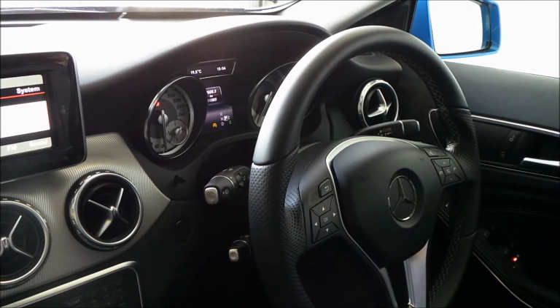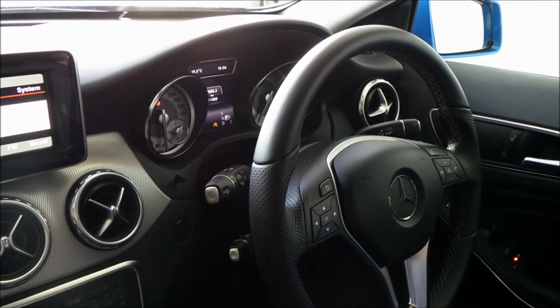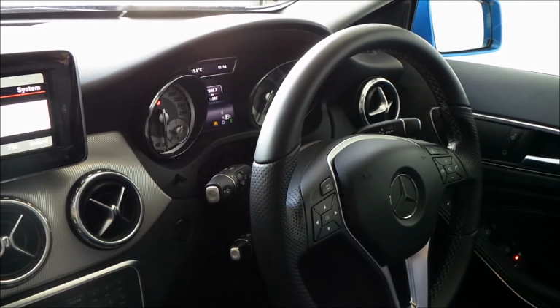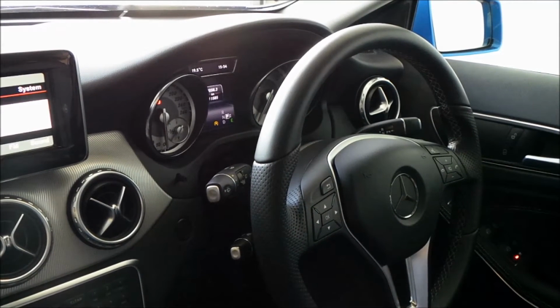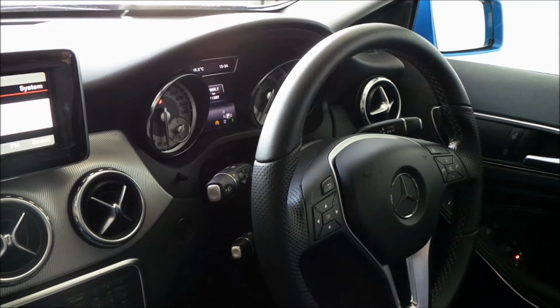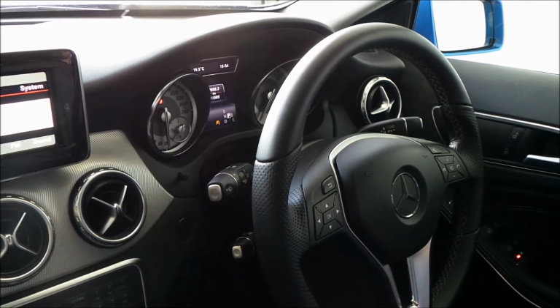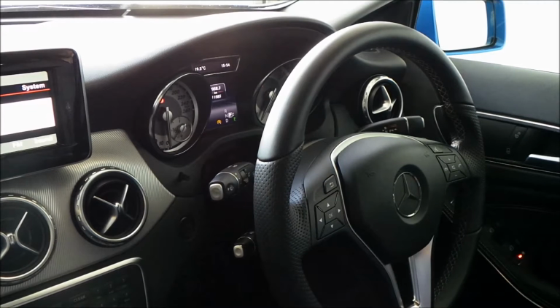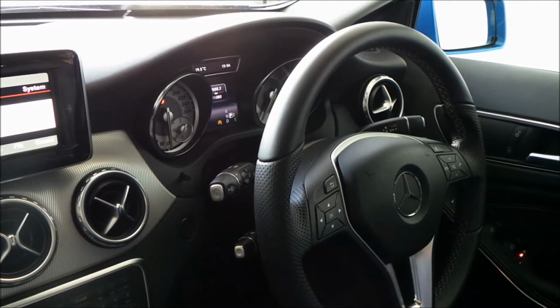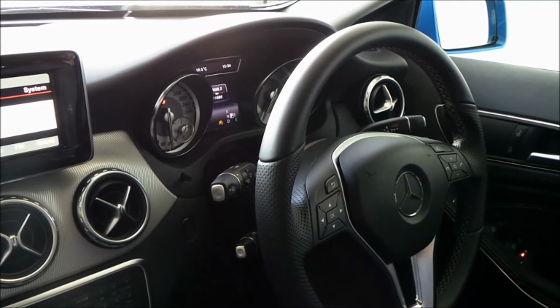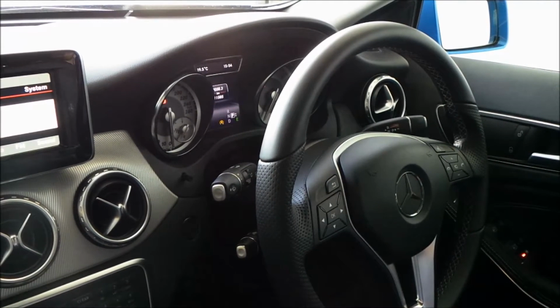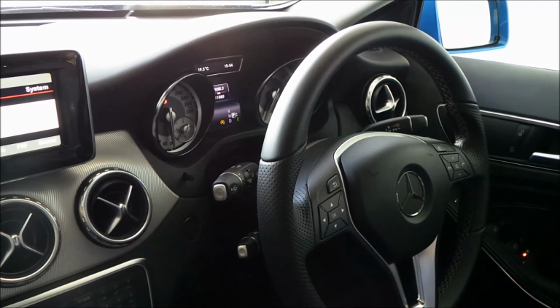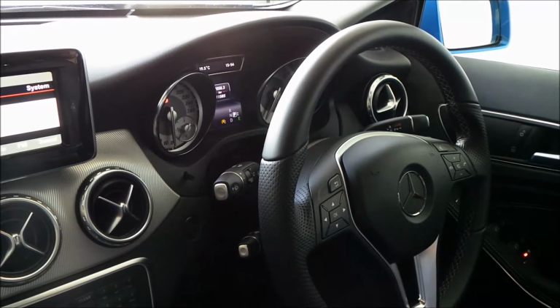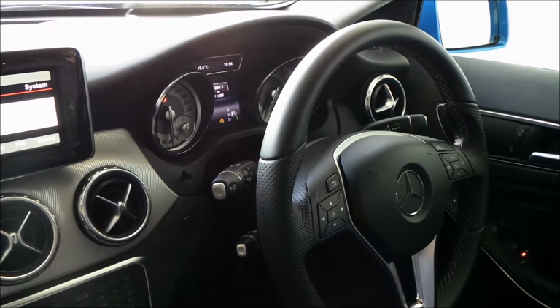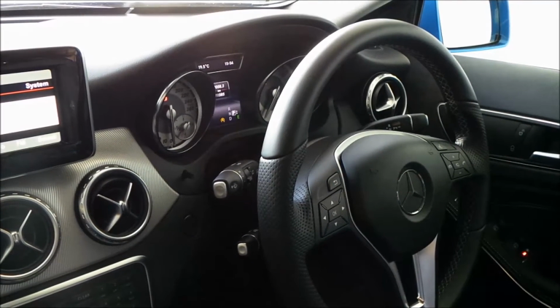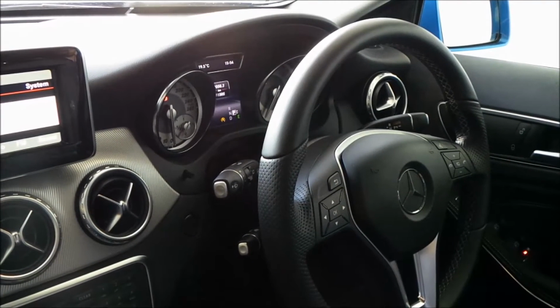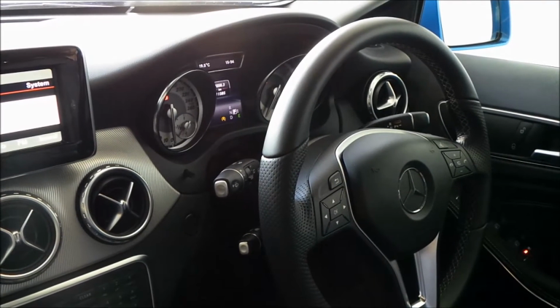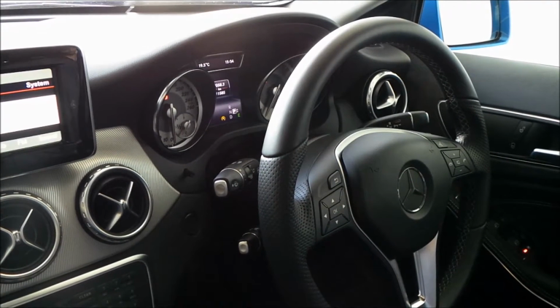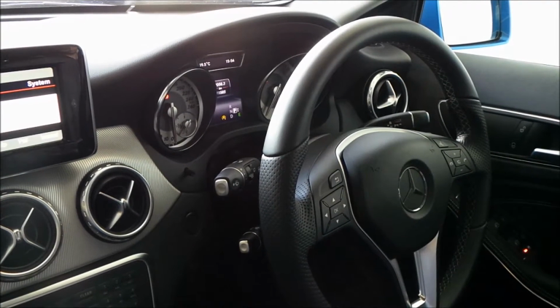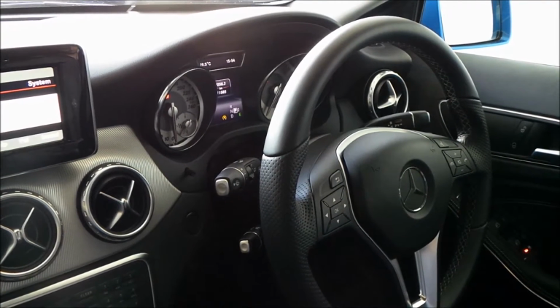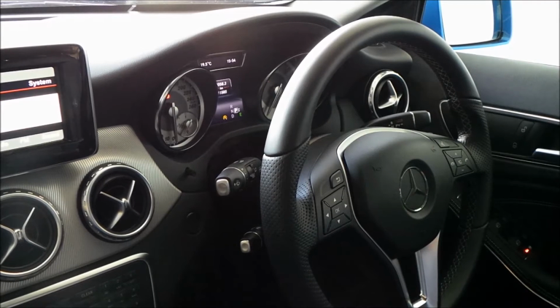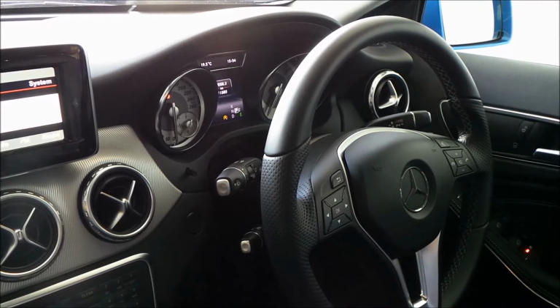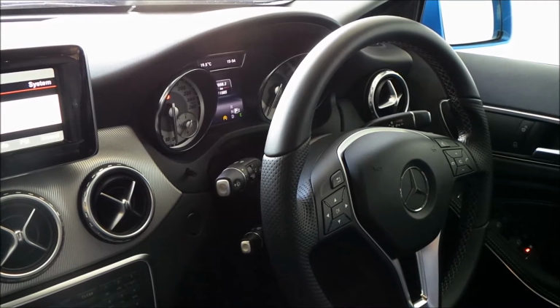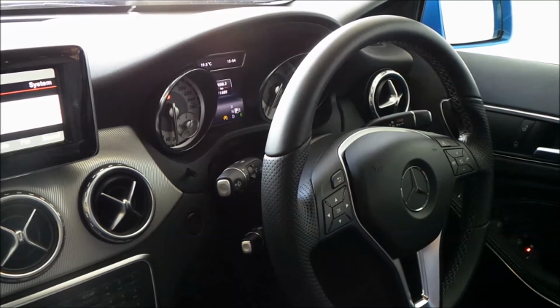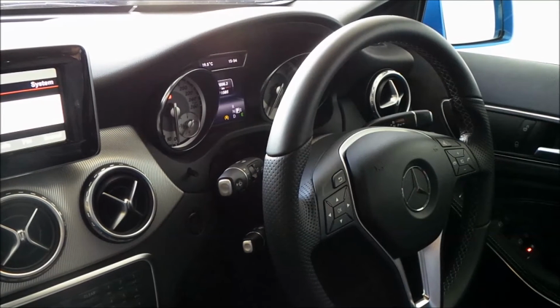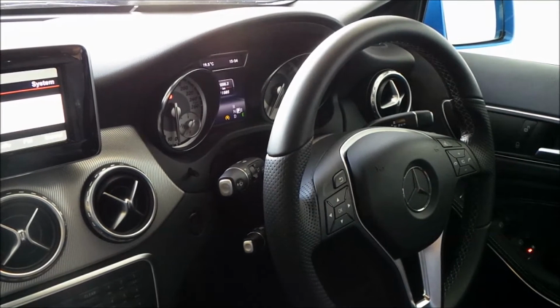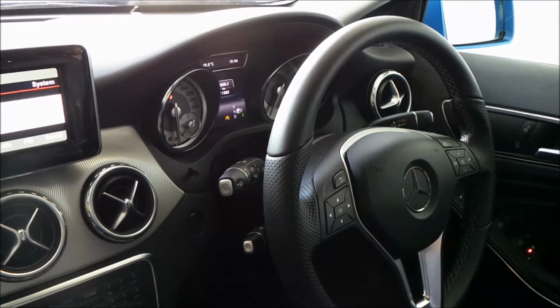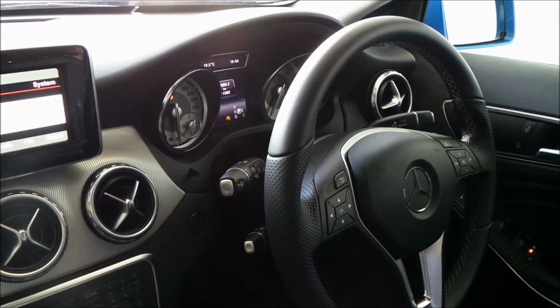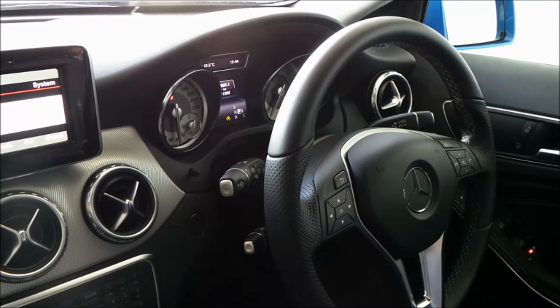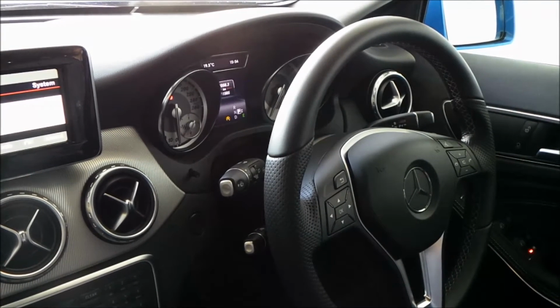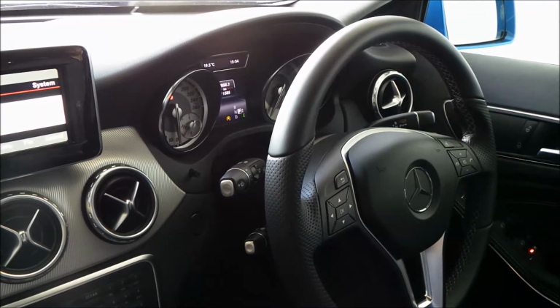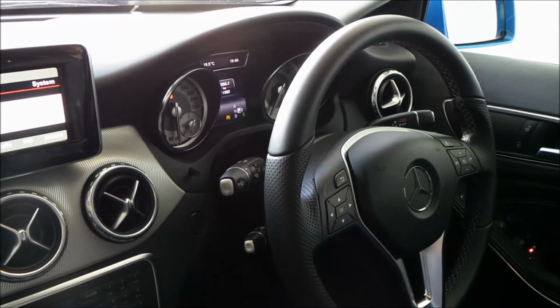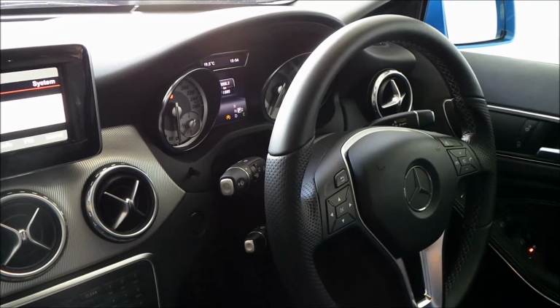Many people have asked where the gear lever of a Mercedes-Benz sits, and the answer is quite simple. It sits to the right-hand side of the steering wheel, and the reason for this is to clear up space in the center console to allow for more storage.